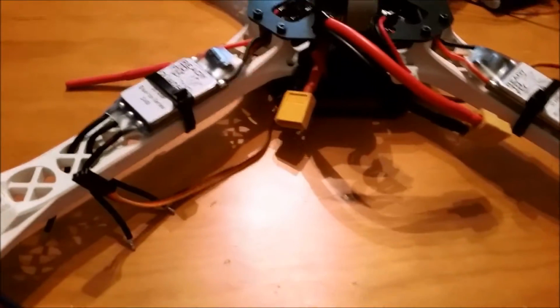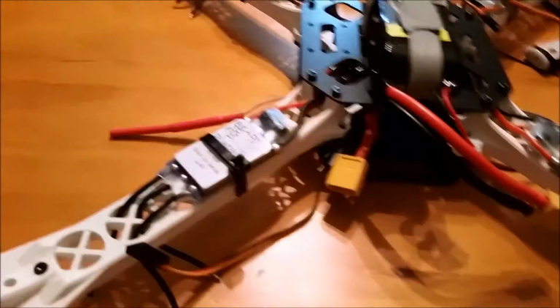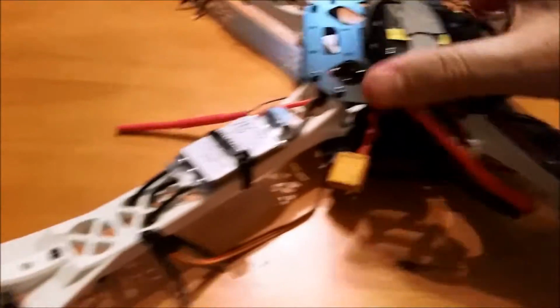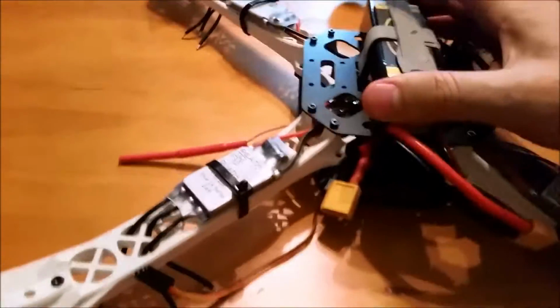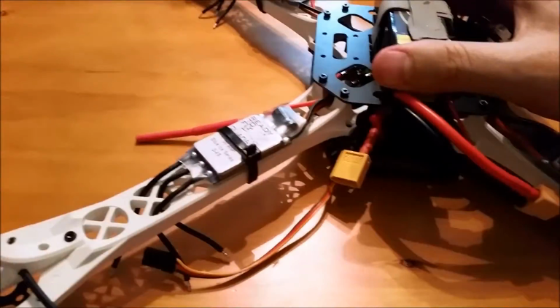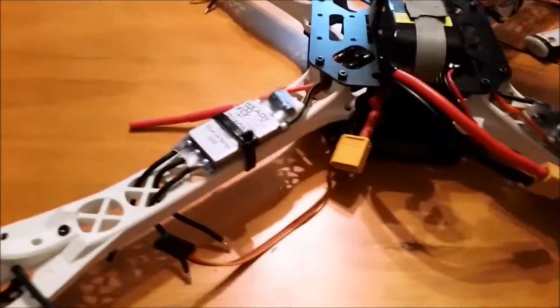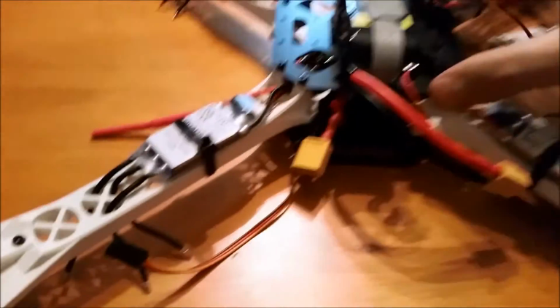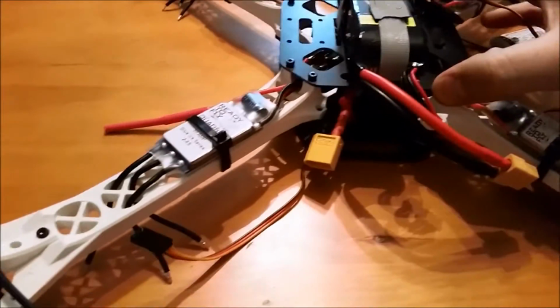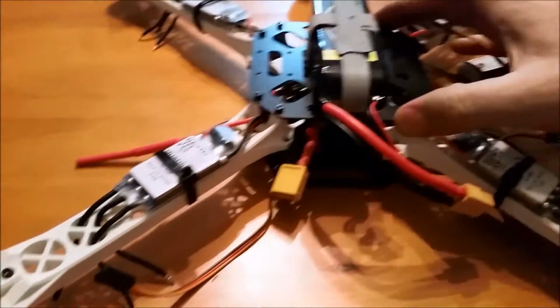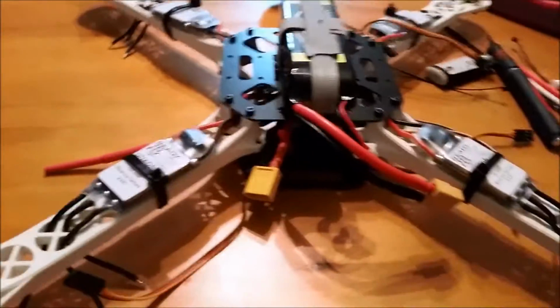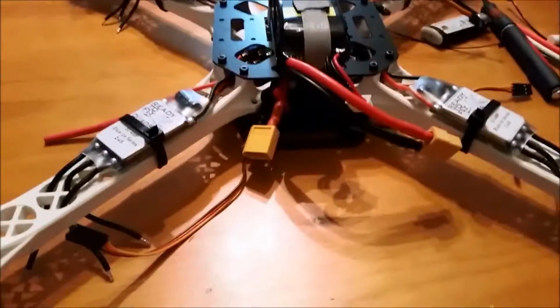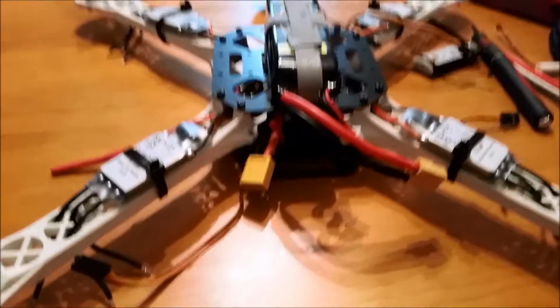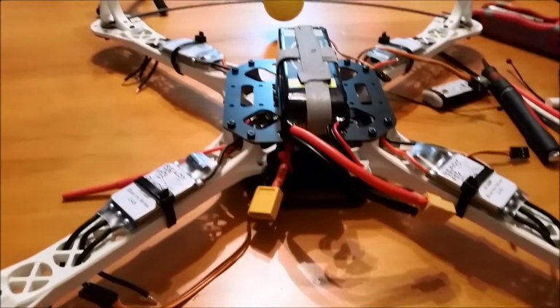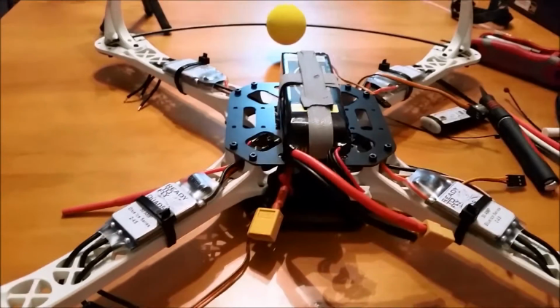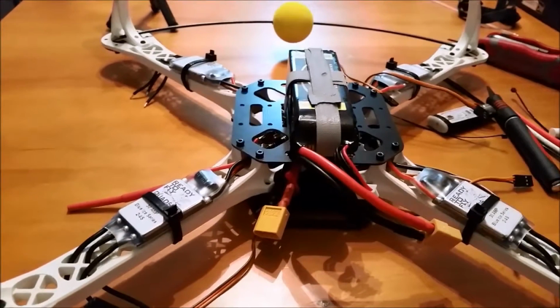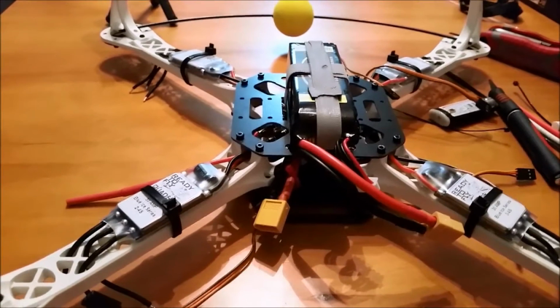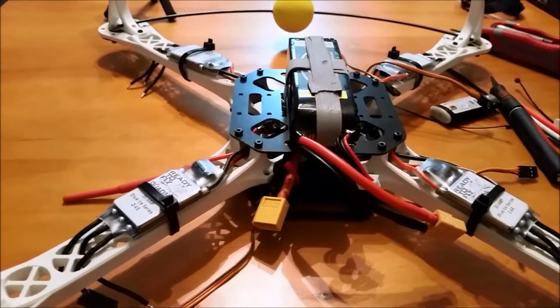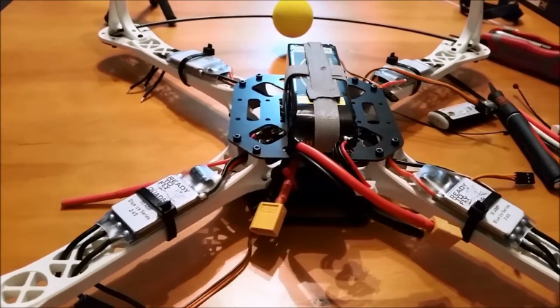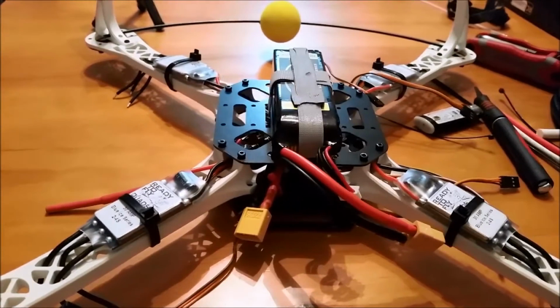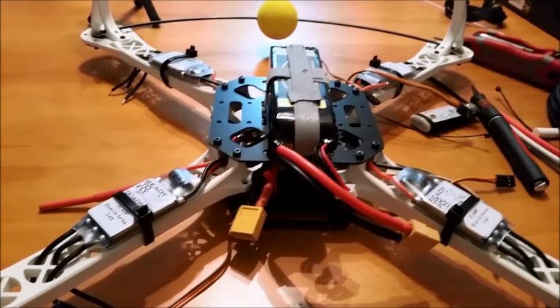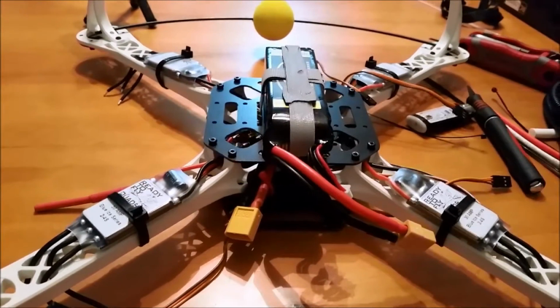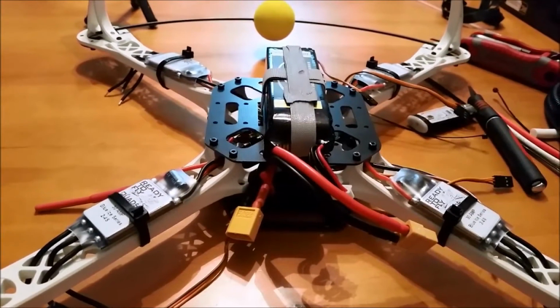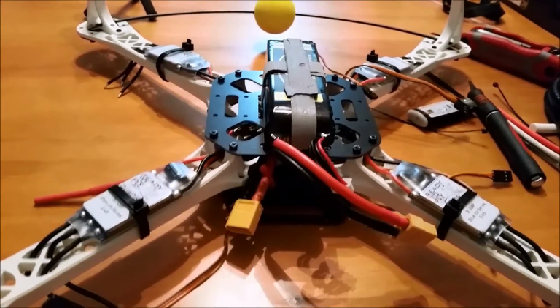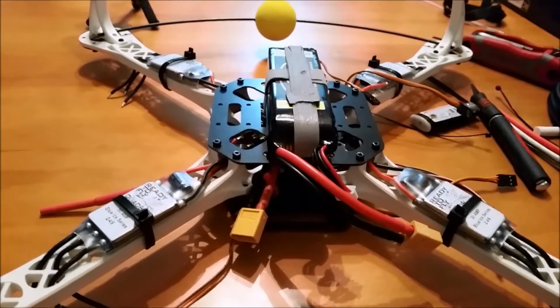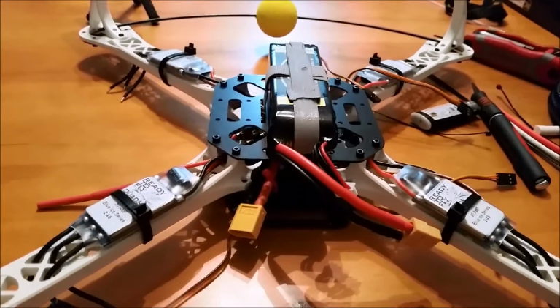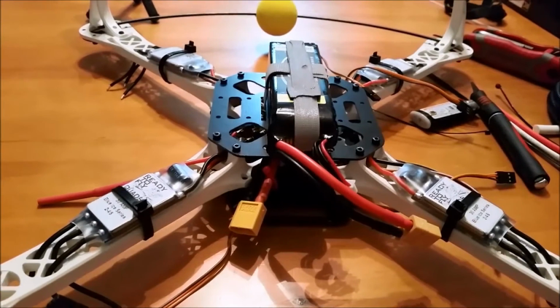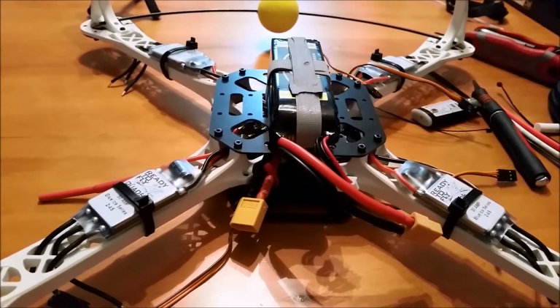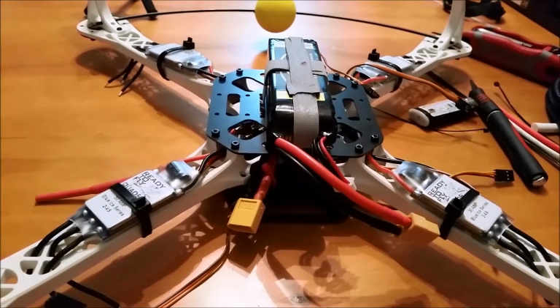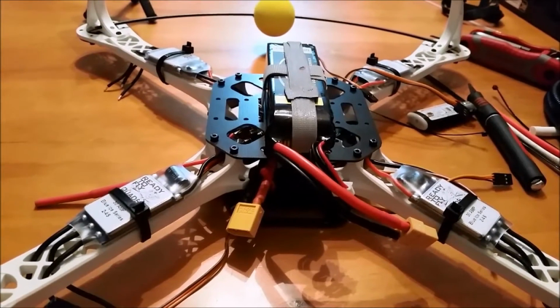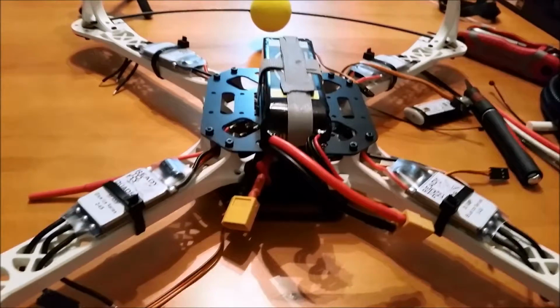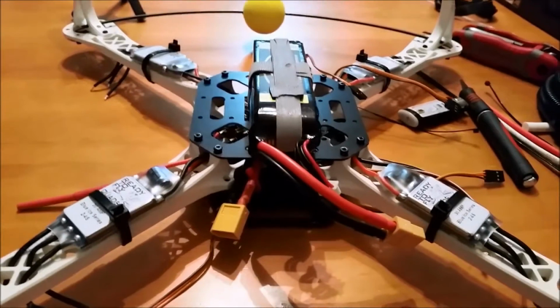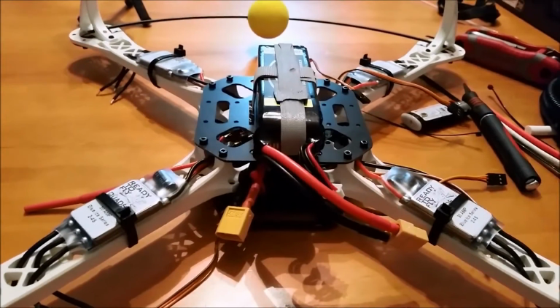You can see the battery is in there nice and good. I've adjusted the plate so the battery is facing the right way. So let's go ahead and jump right in — we'll start mounting the CC3D board and the motors.